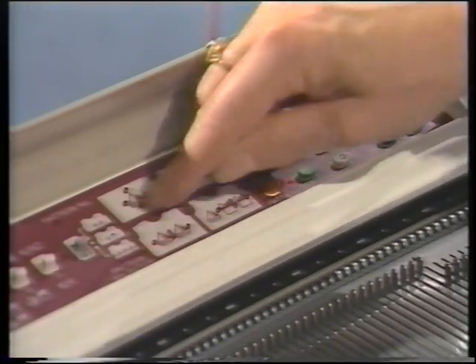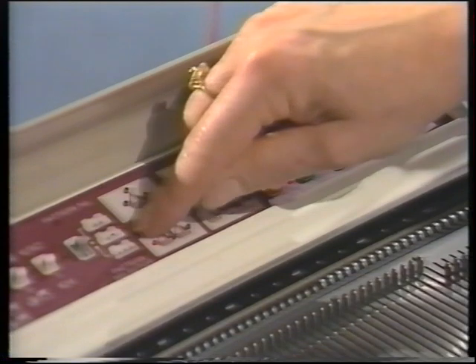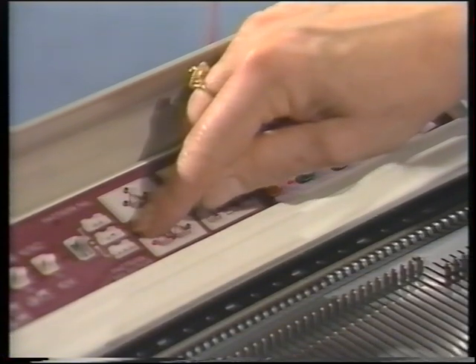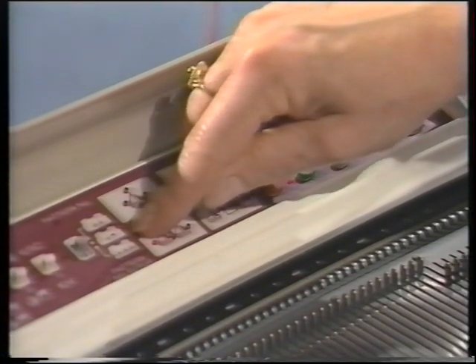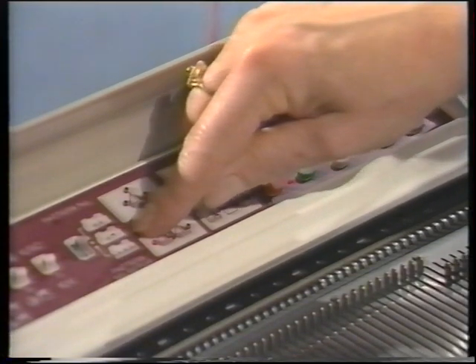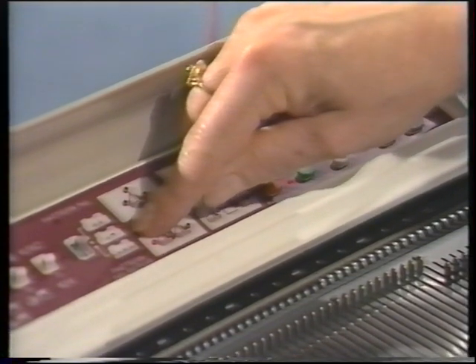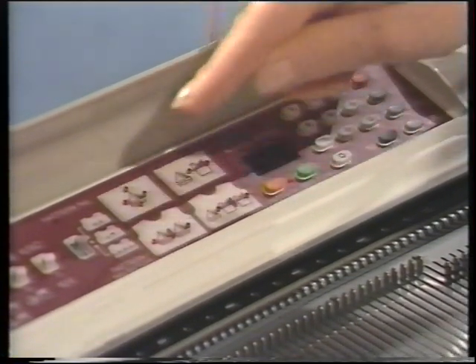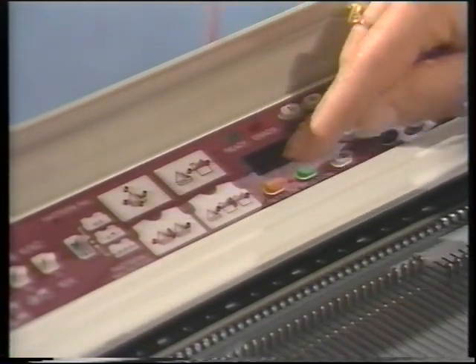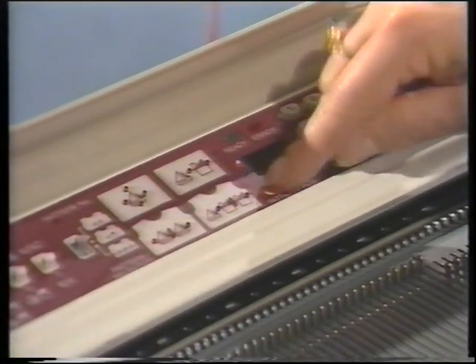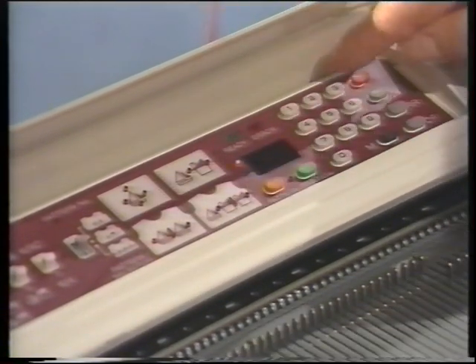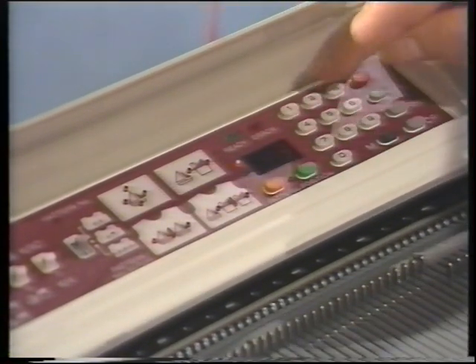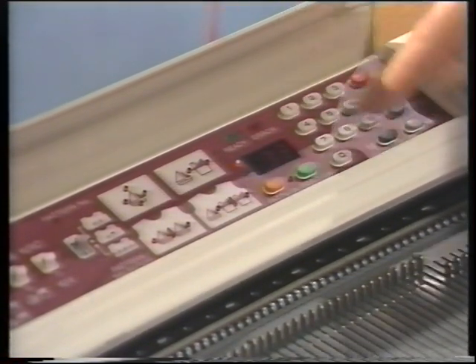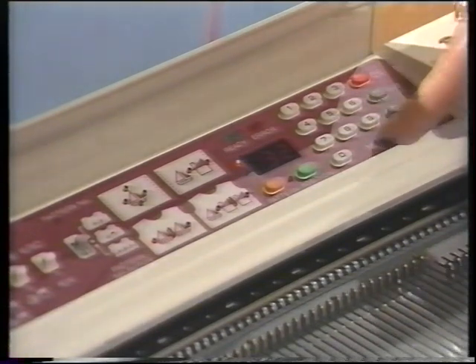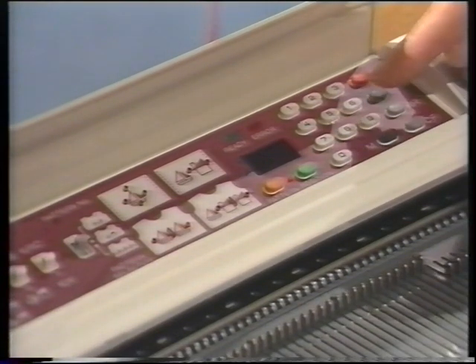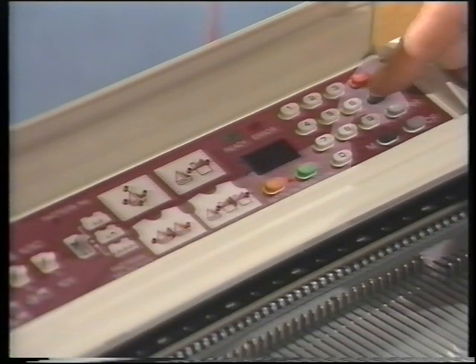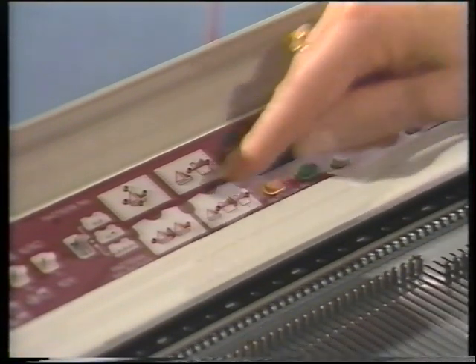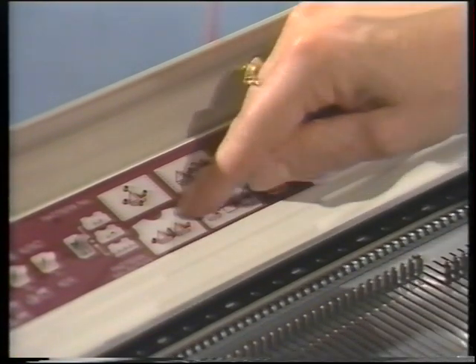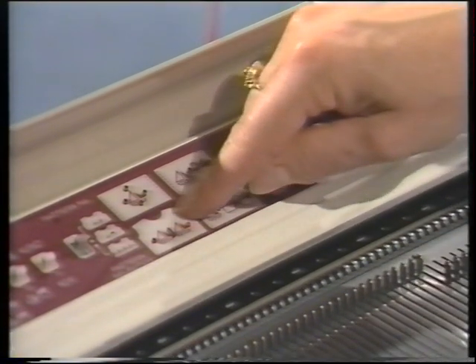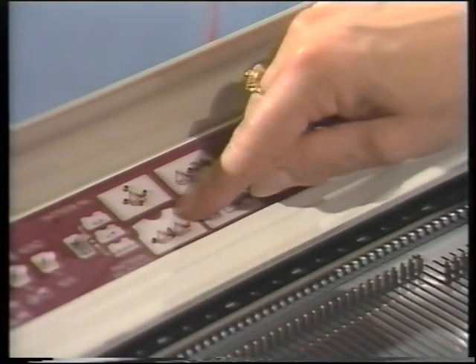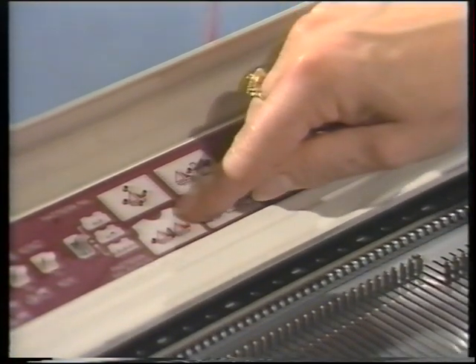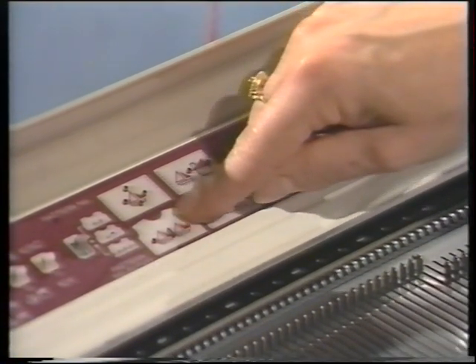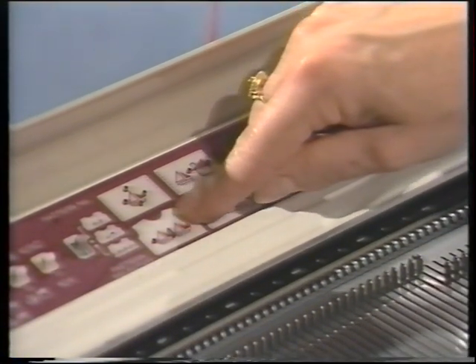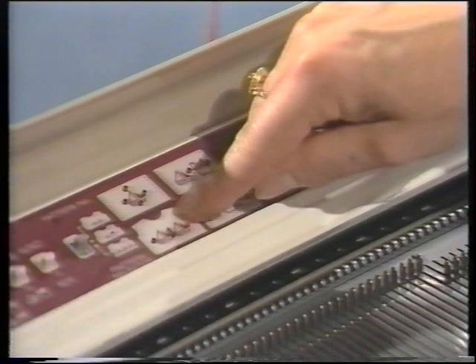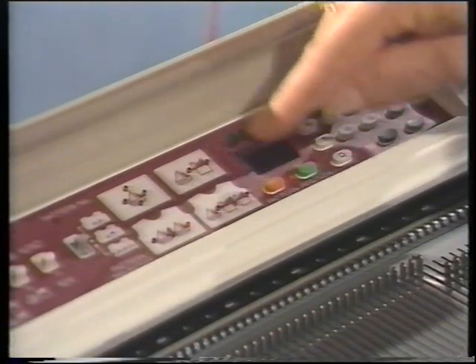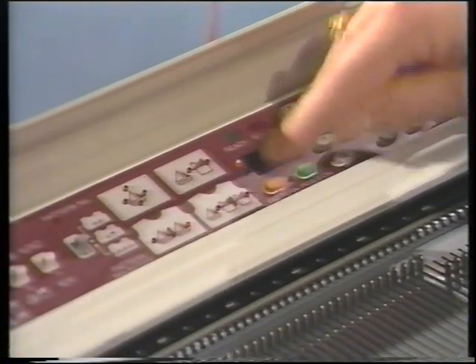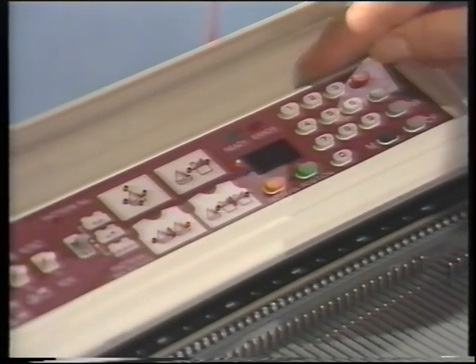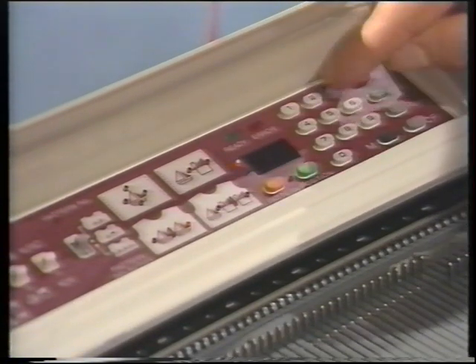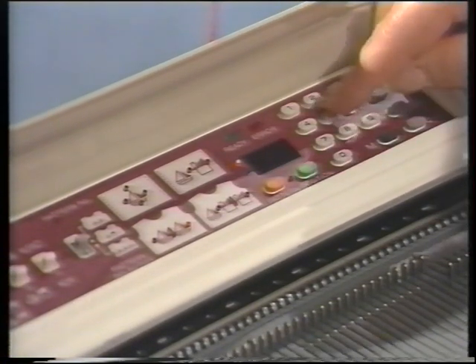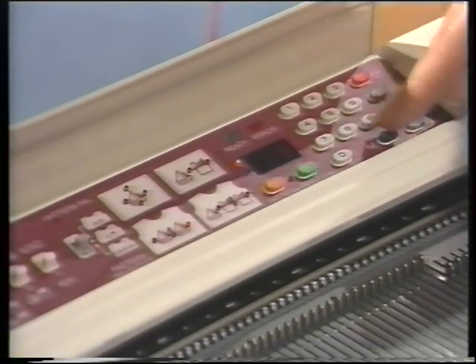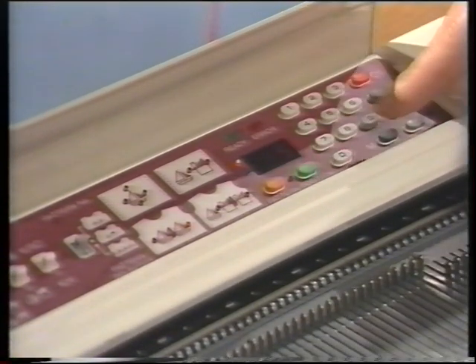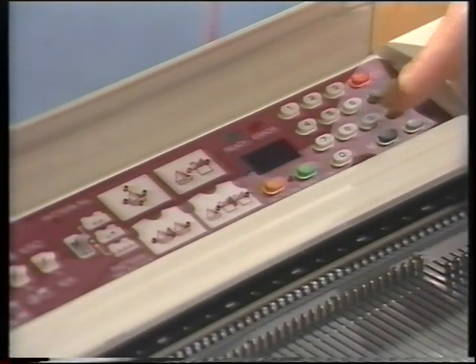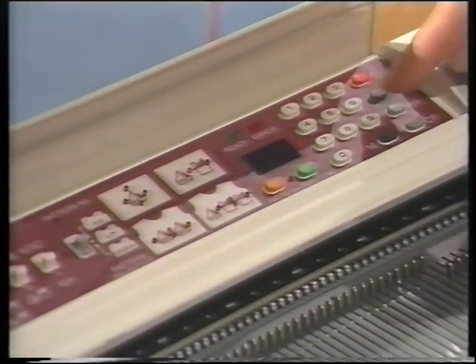Where do we want our patterning to begin on the garment? We'll enter orange 32. Press the memory button. Where do we want our patterning to finish? We'll enter orange 5, and press the memory button.